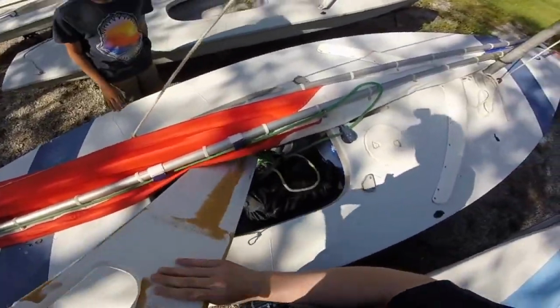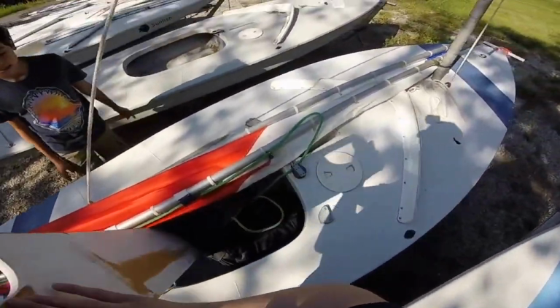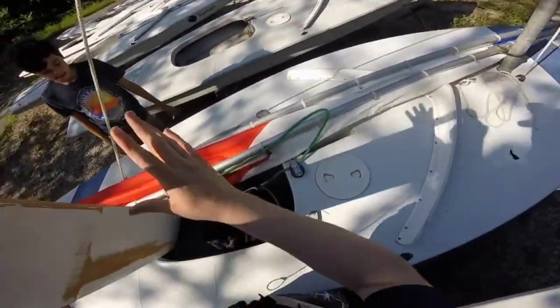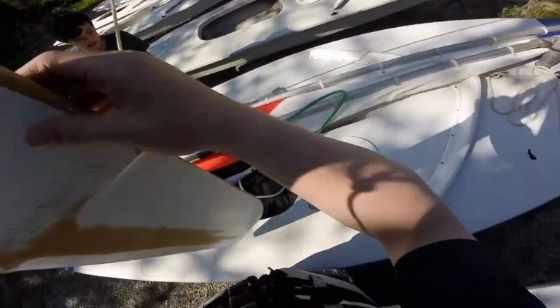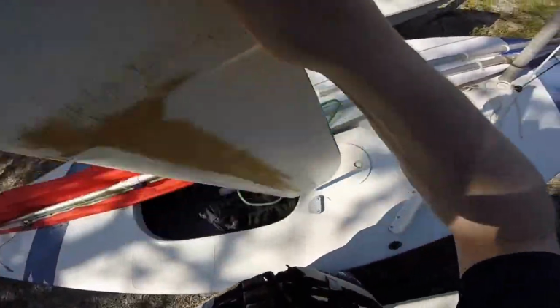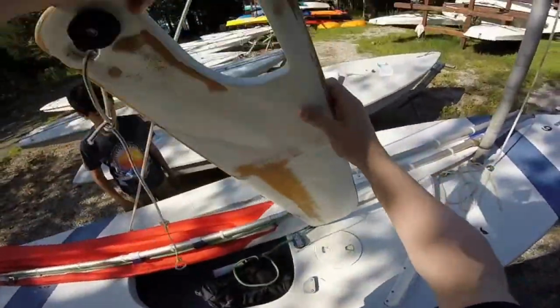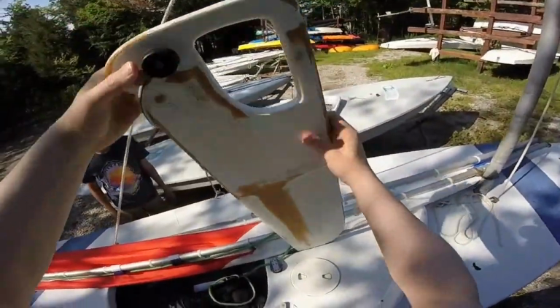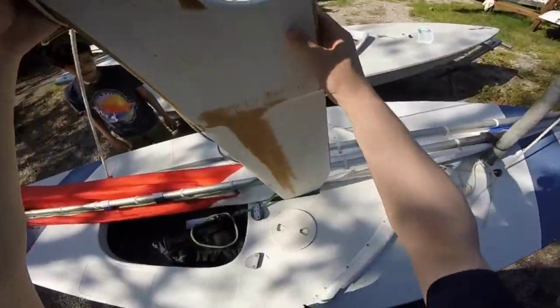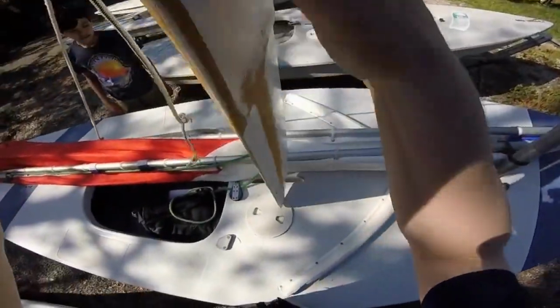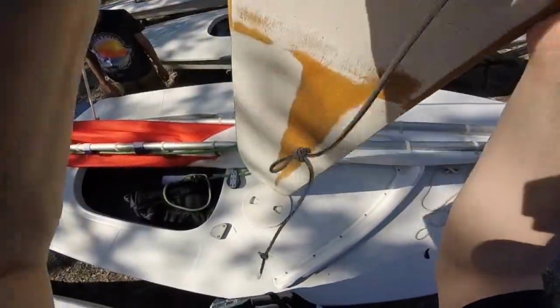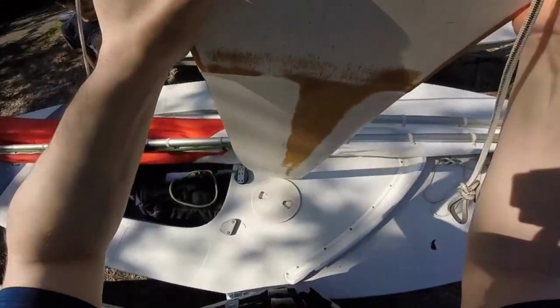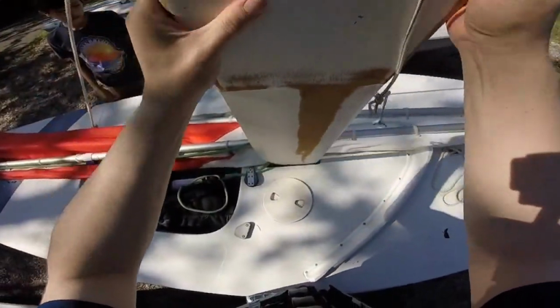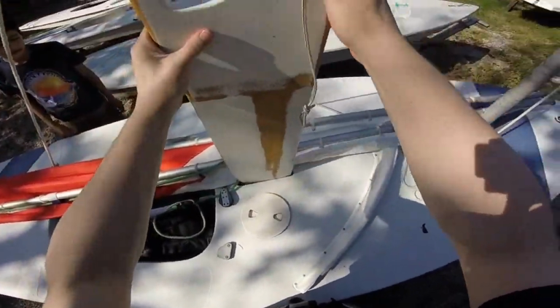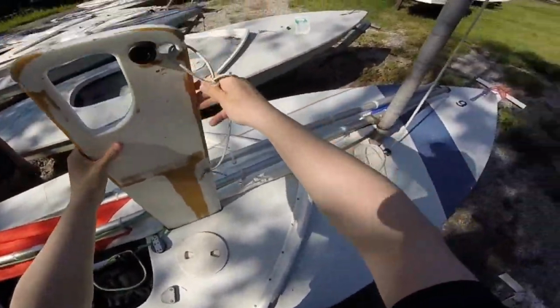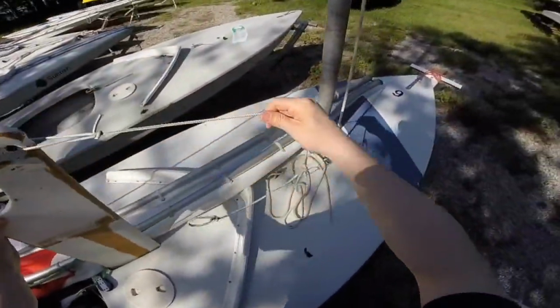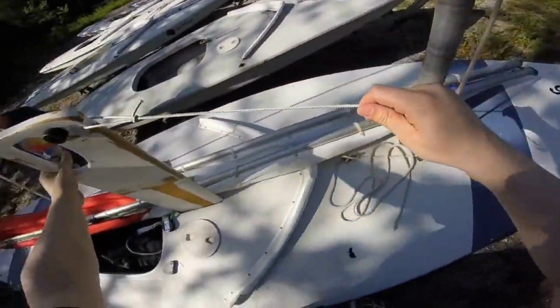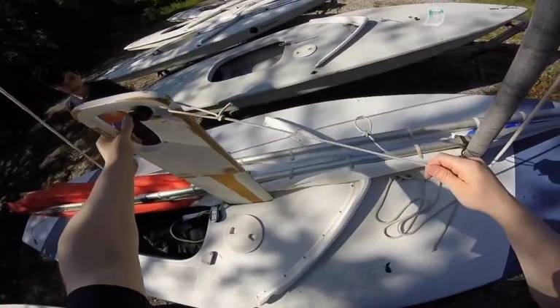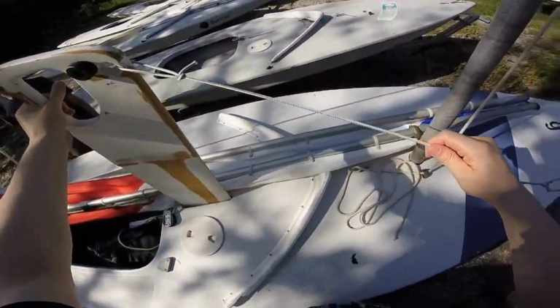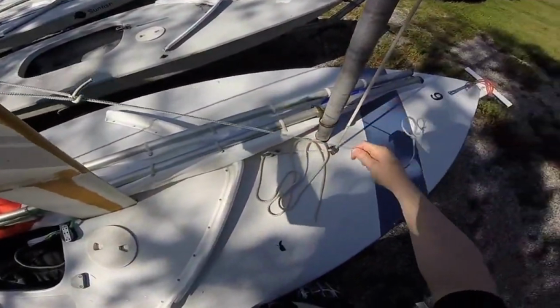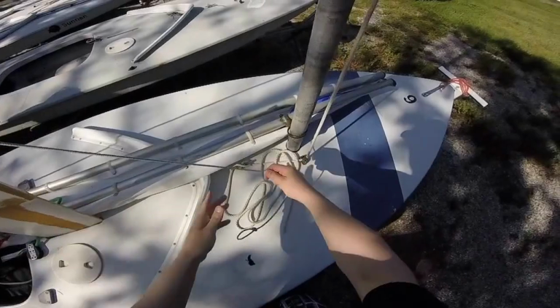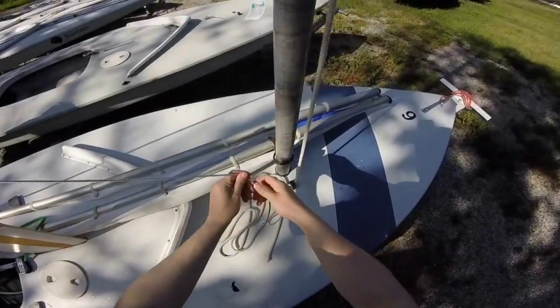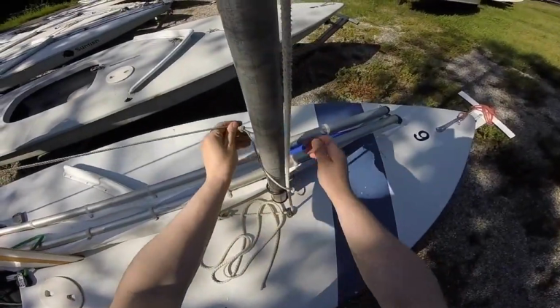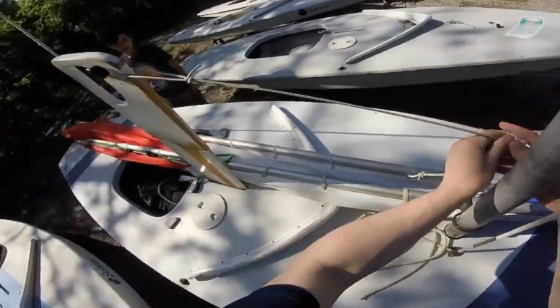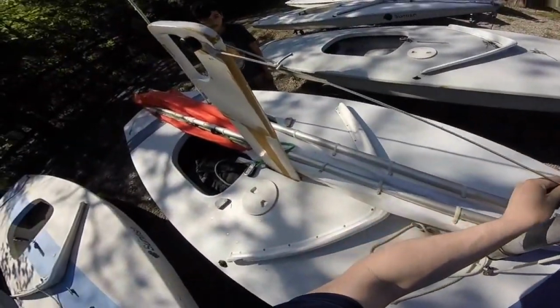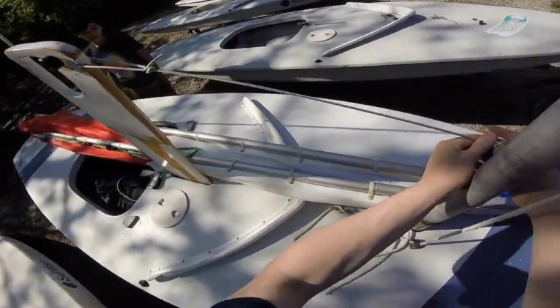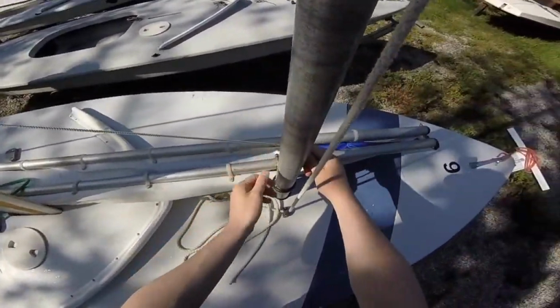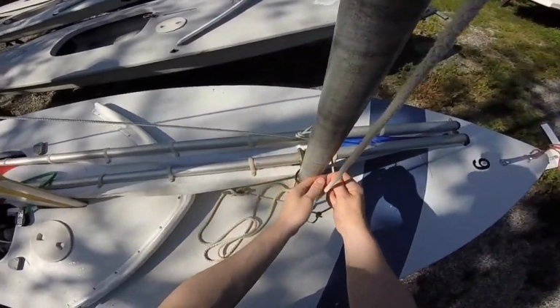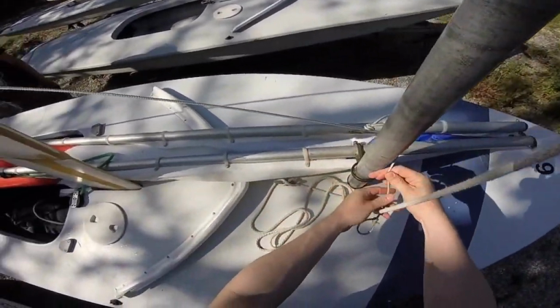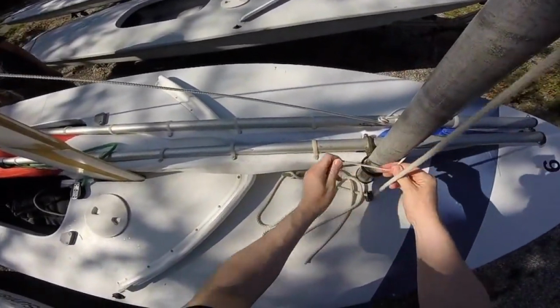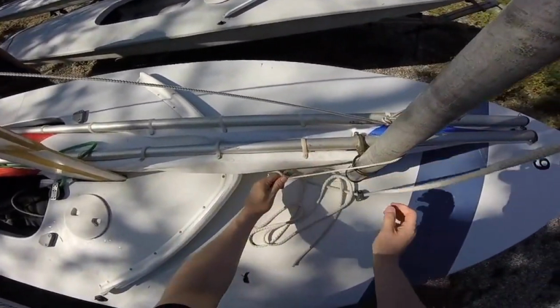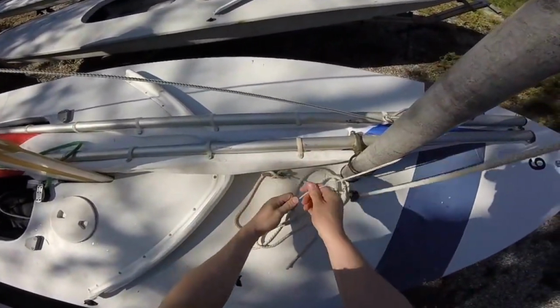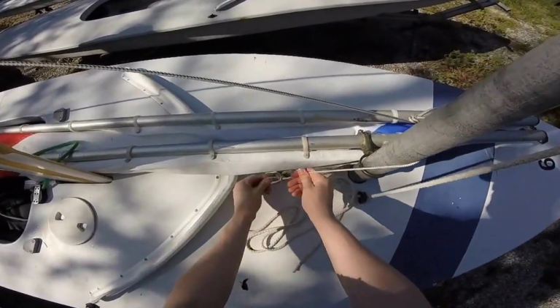Next, take your dagger board, put it through making sure it's going the right direction, attach the bungee around the mast, and then tie it back on itself to create some tension.